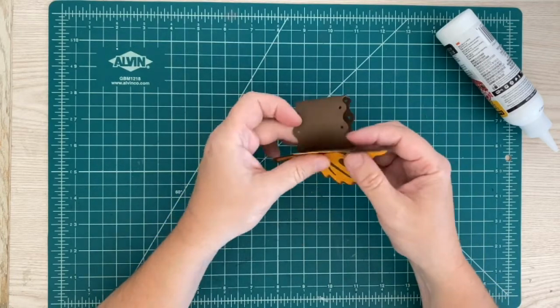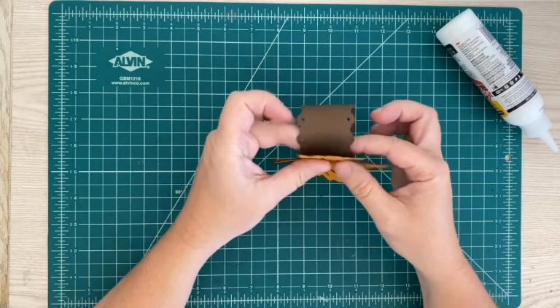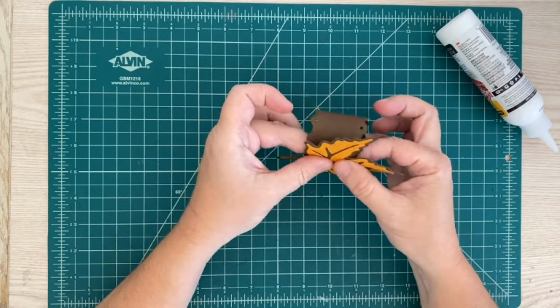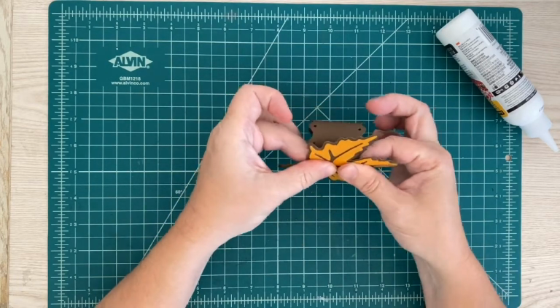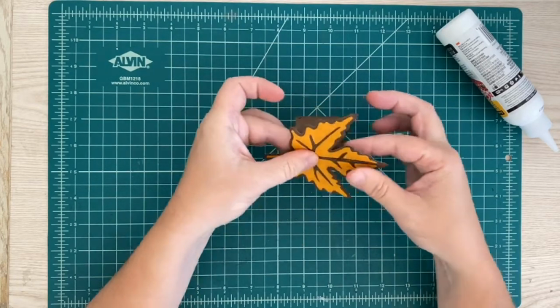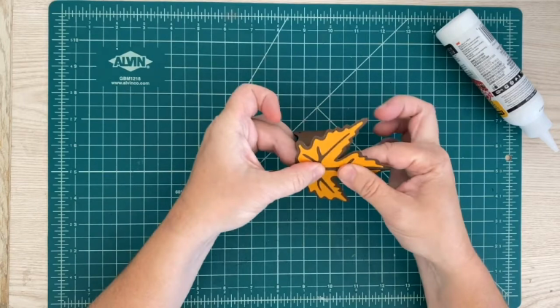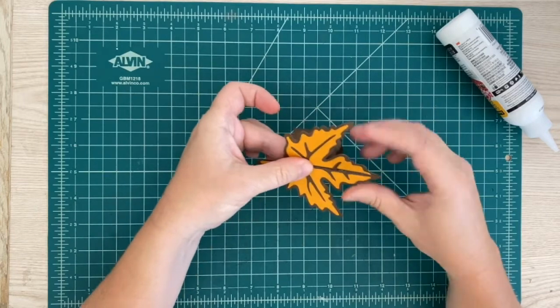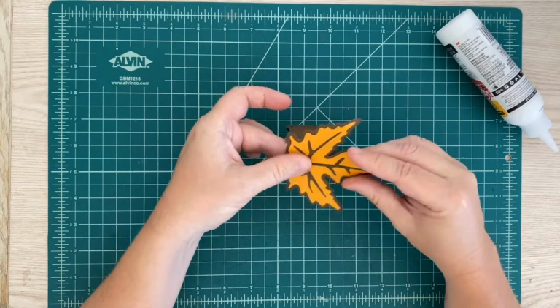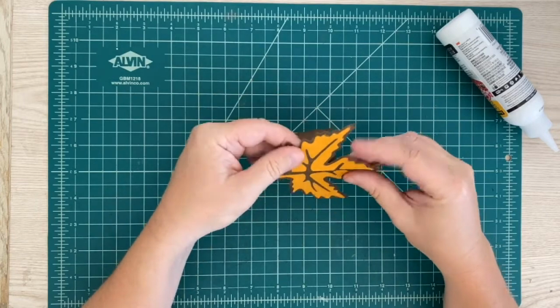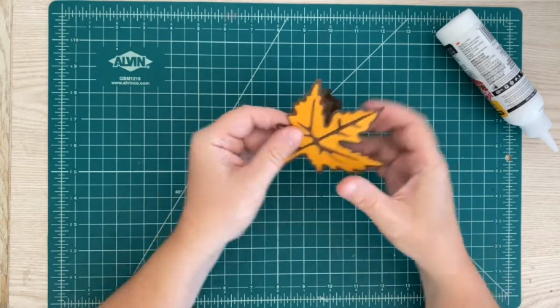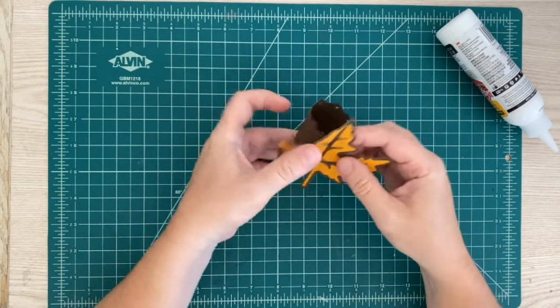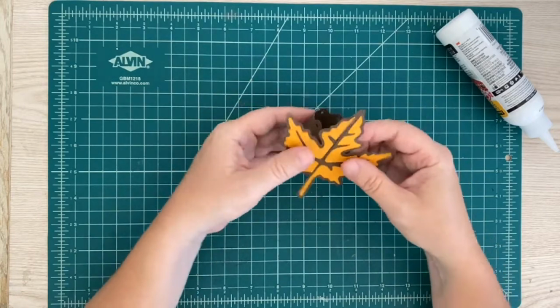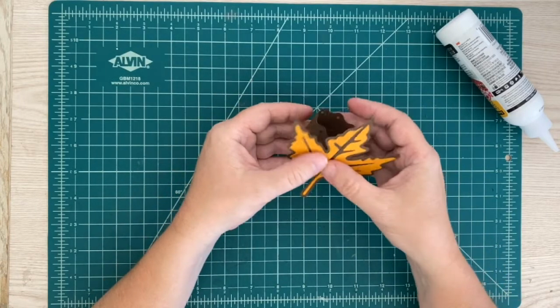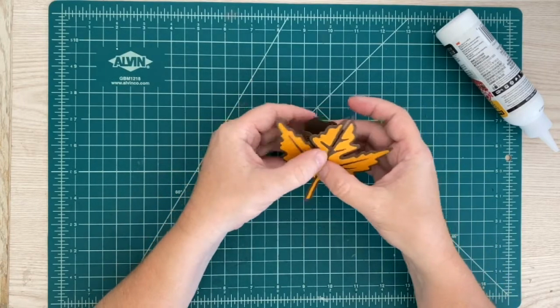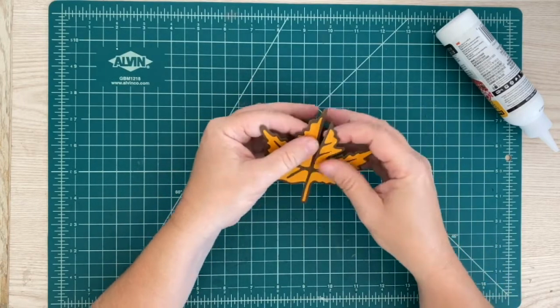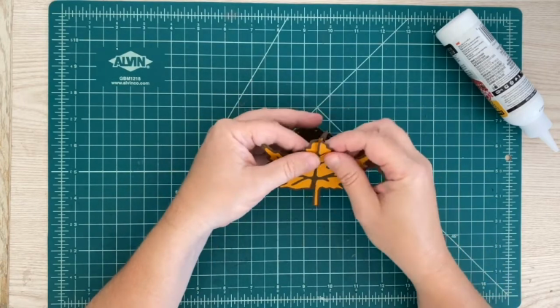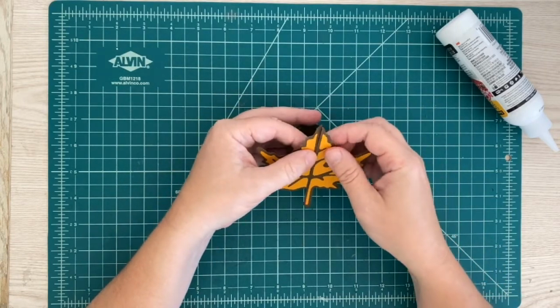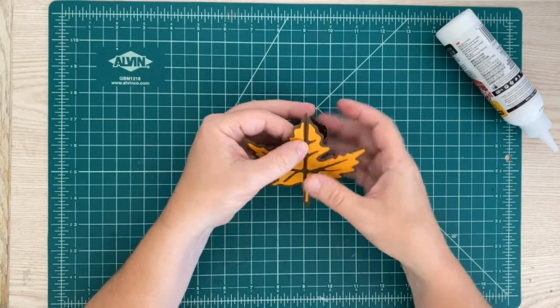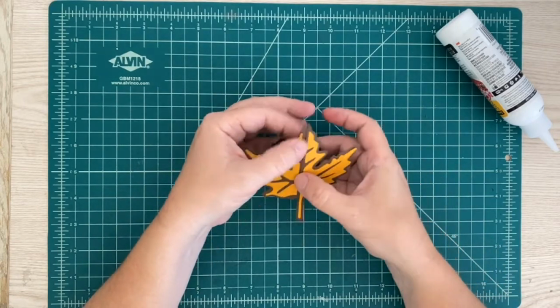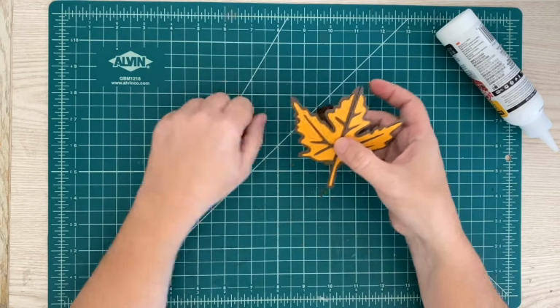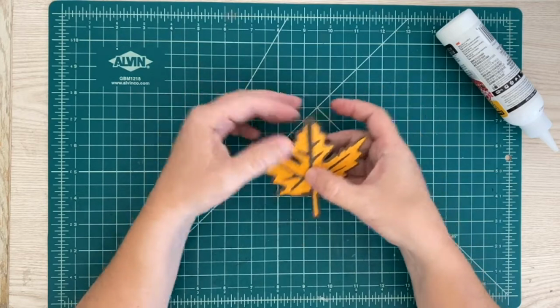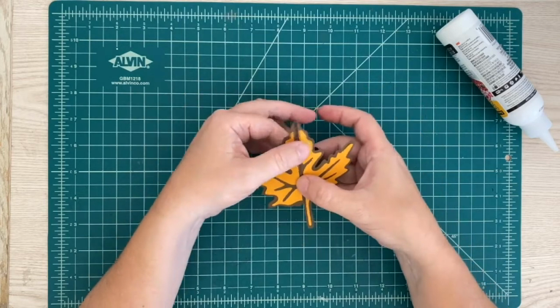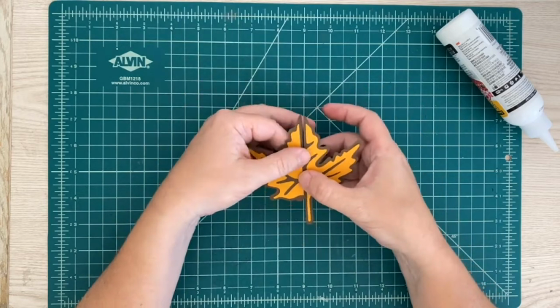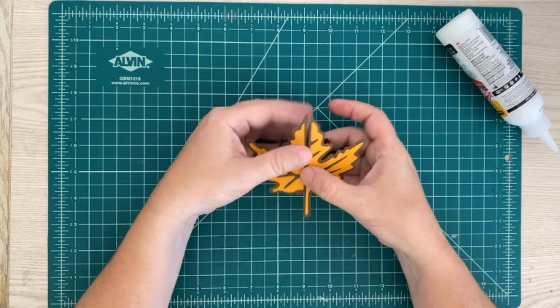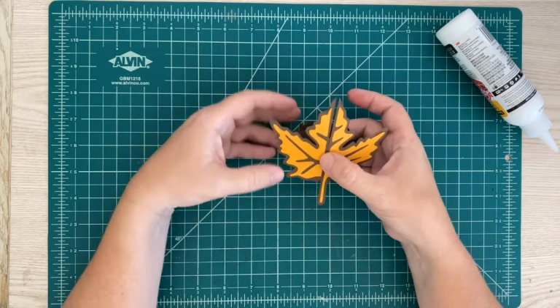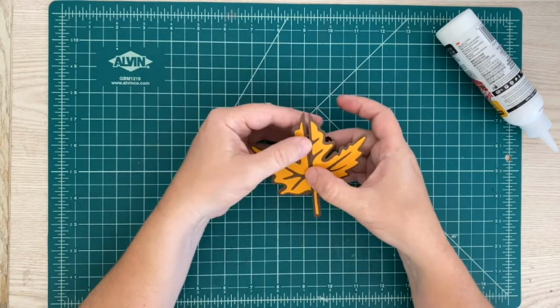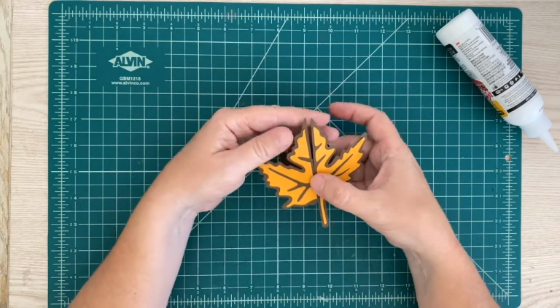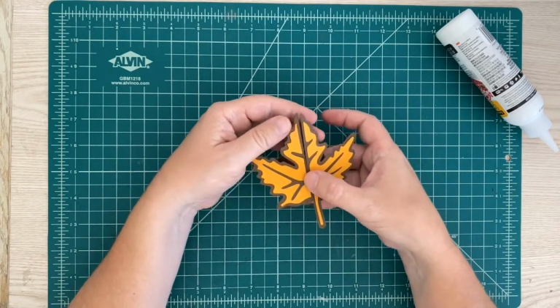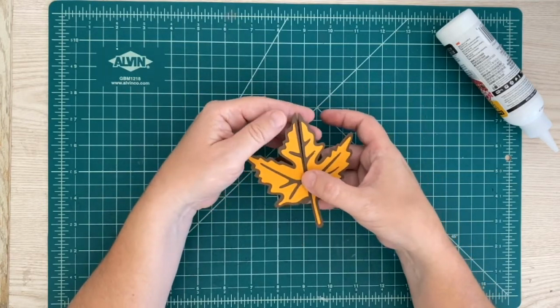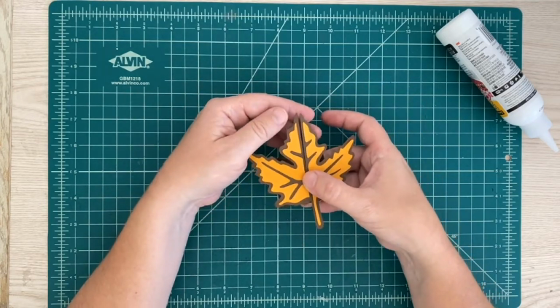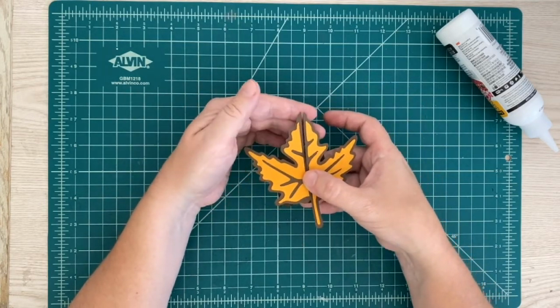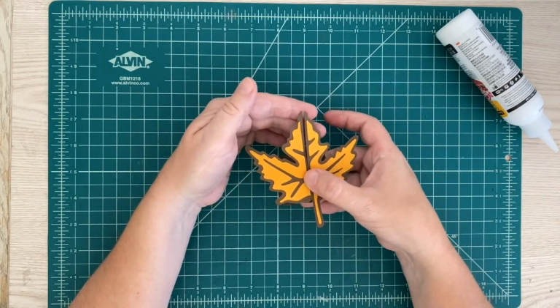You can bend these open a little bit and it really just goes like that — just like that. And you've got a cute little napkin ring.